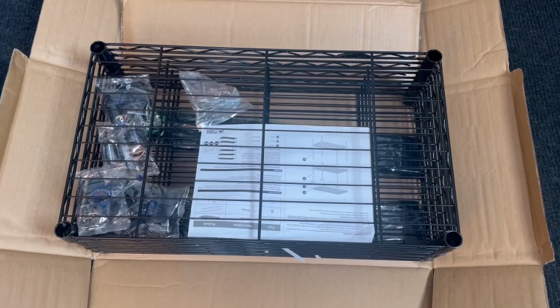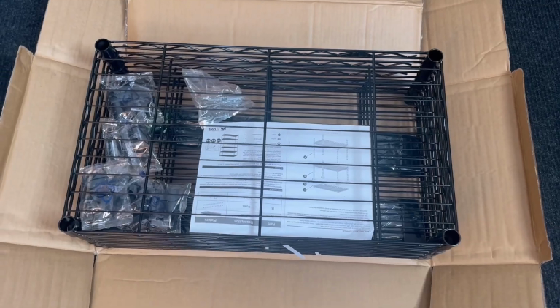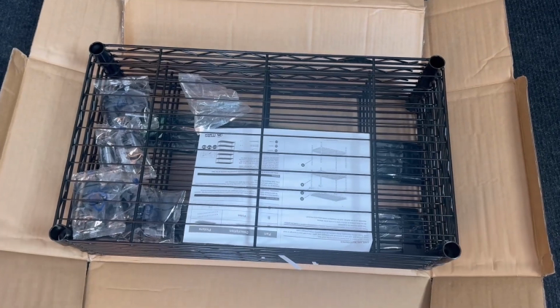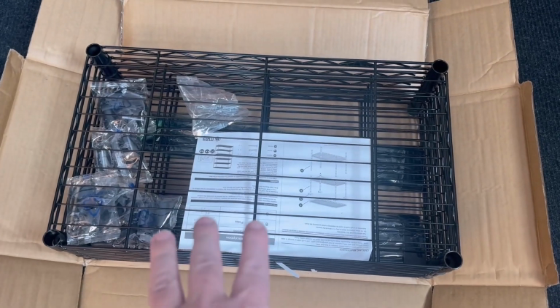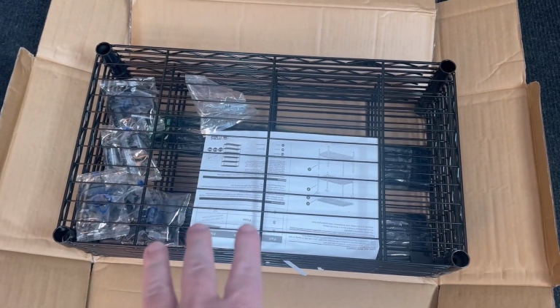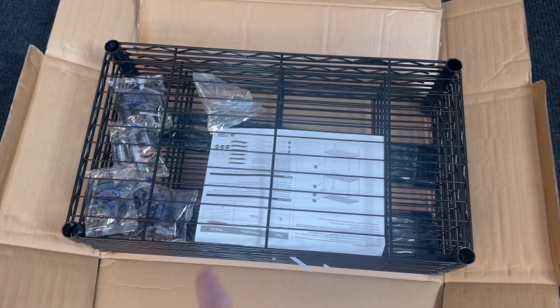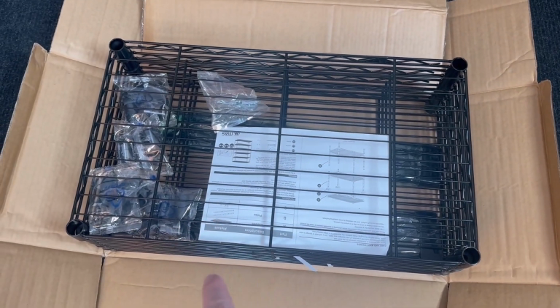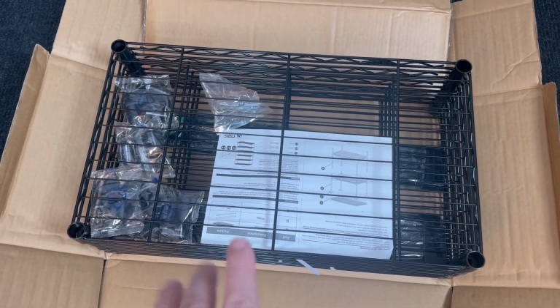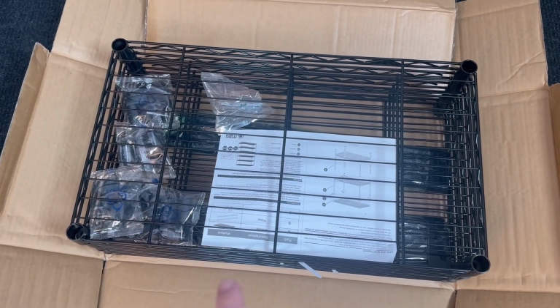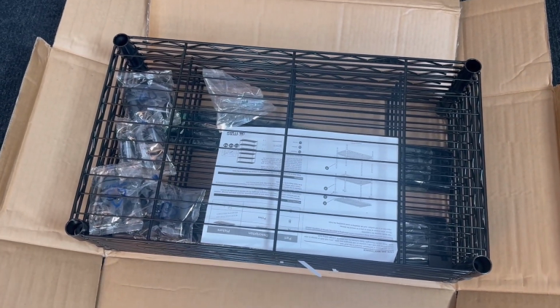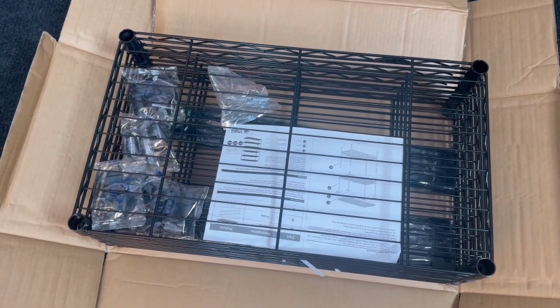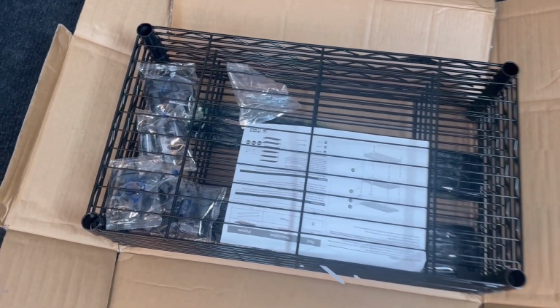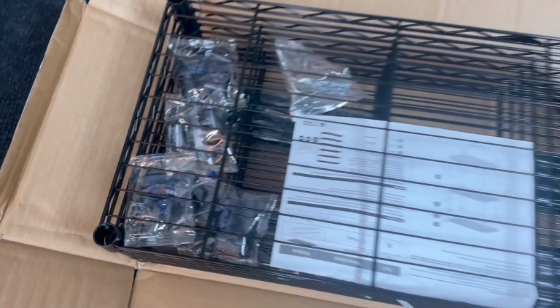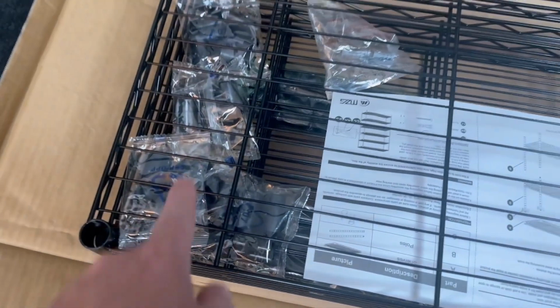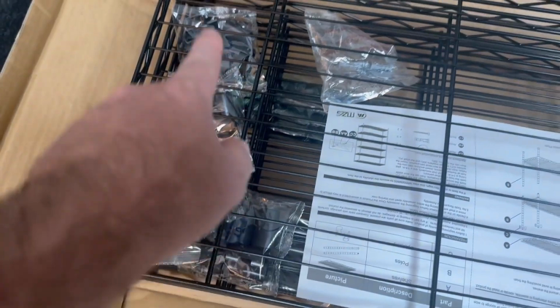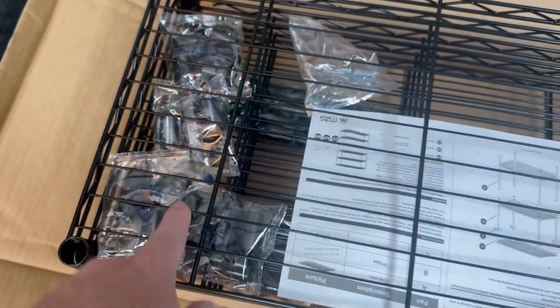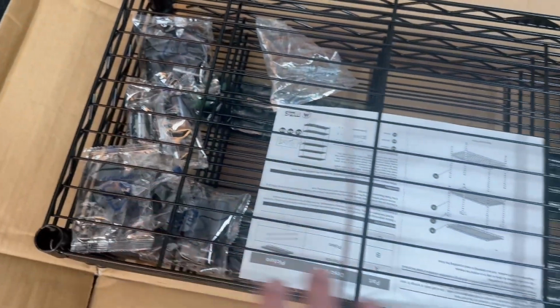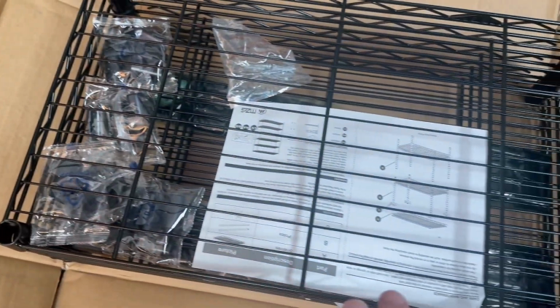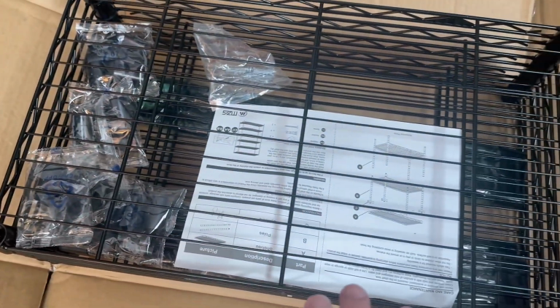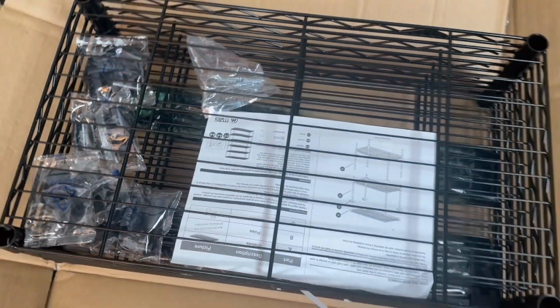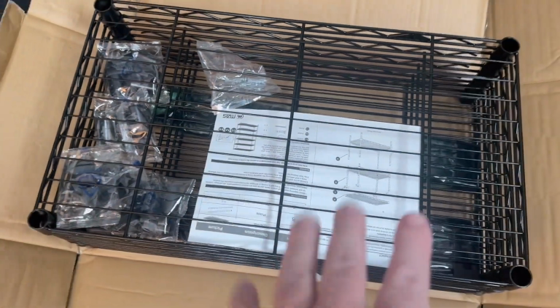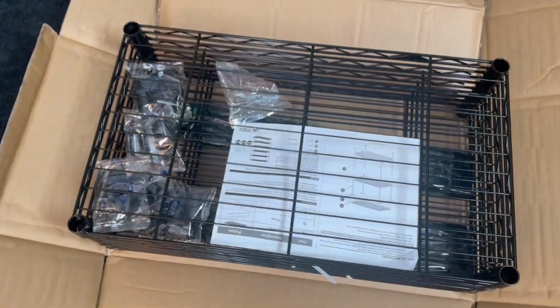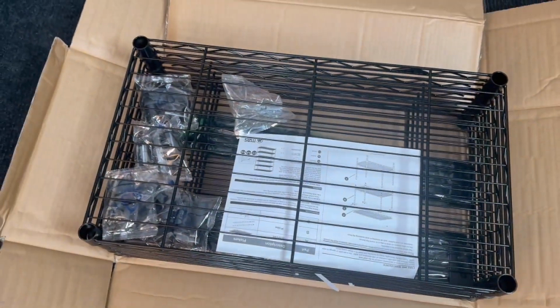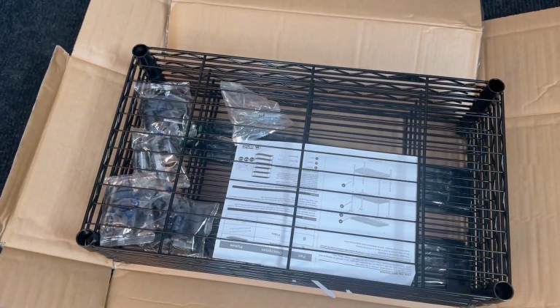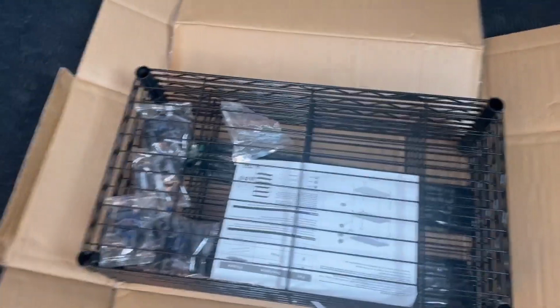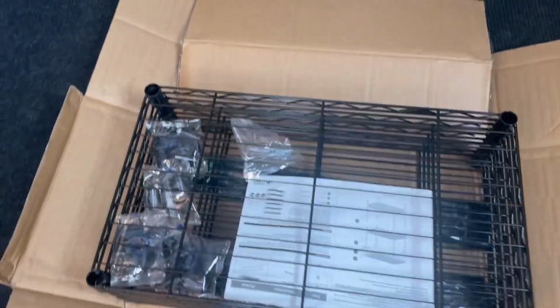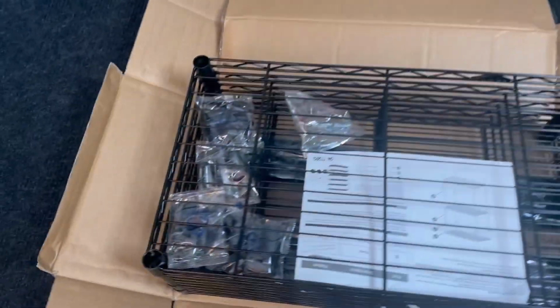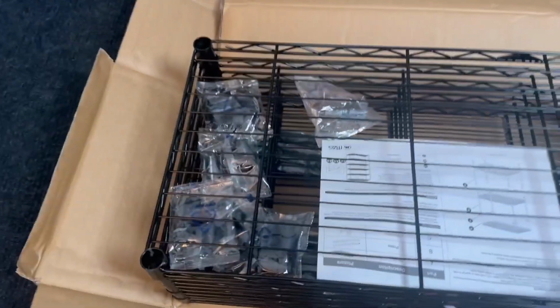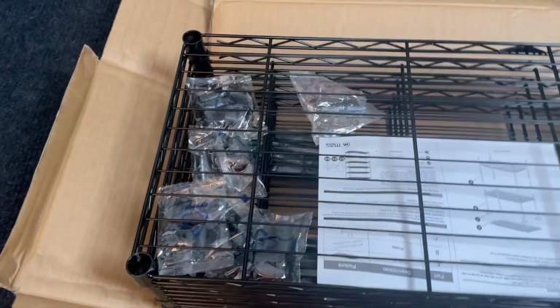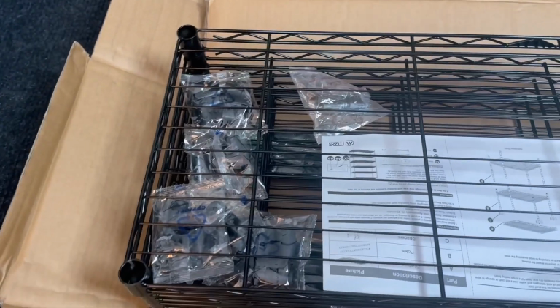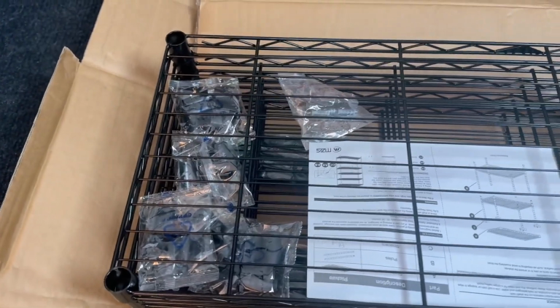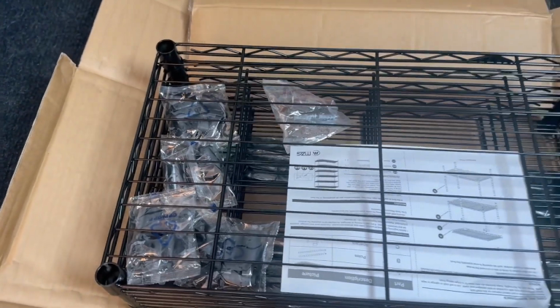Here is the five-tier rack — this is the wire rack we're going to assemble. You can see we have all the hardware and the manual. It comes in a box. One of the things you're not going to be able to tell on the video is how big this rack is.